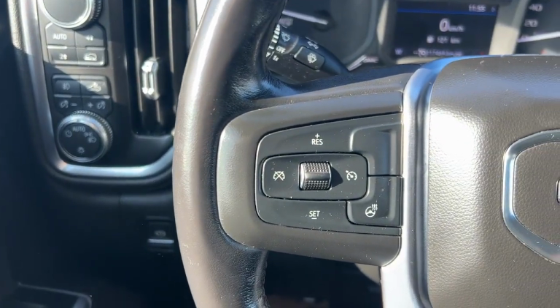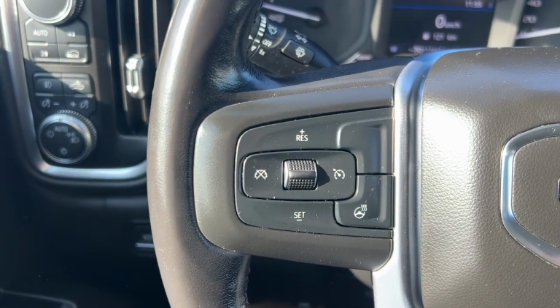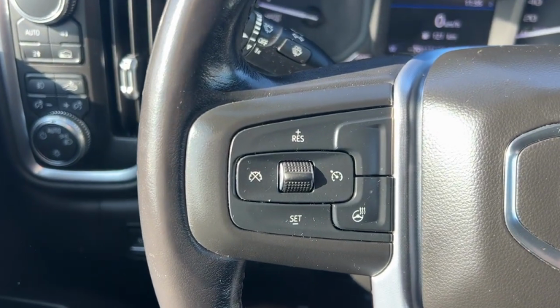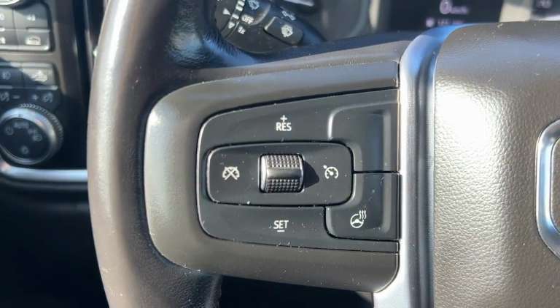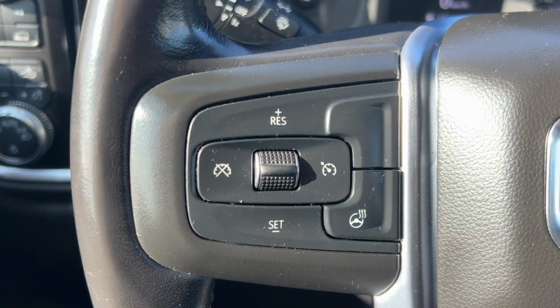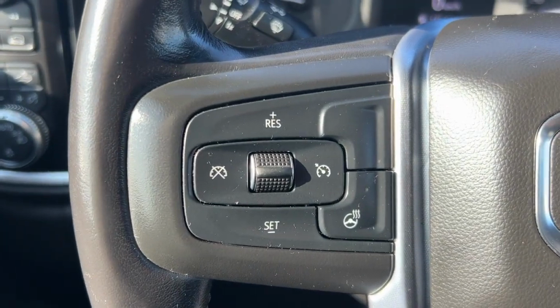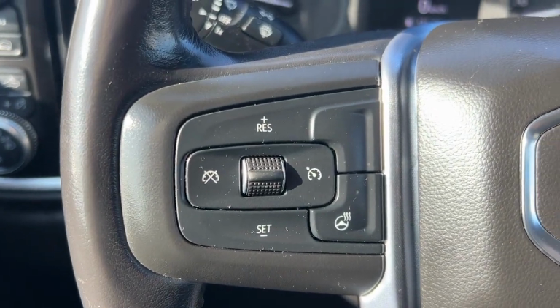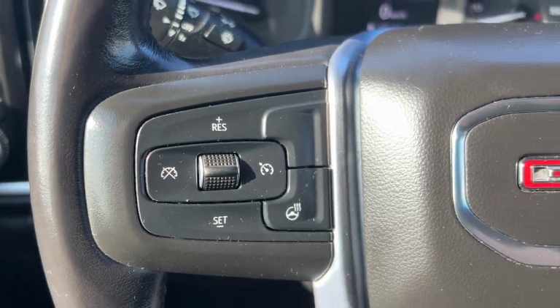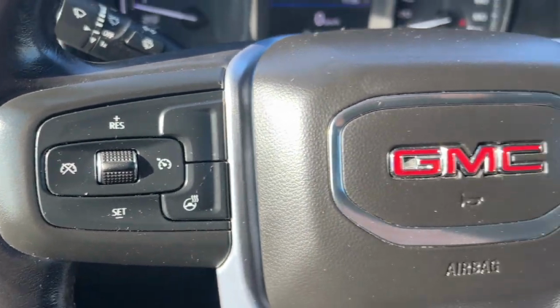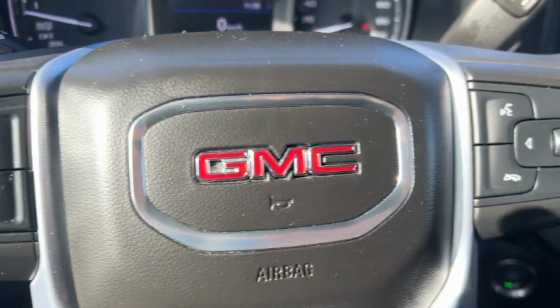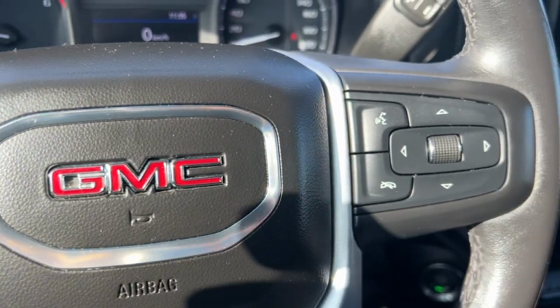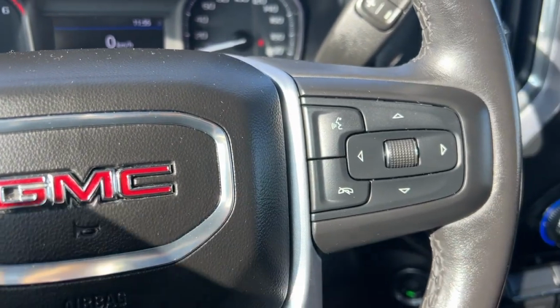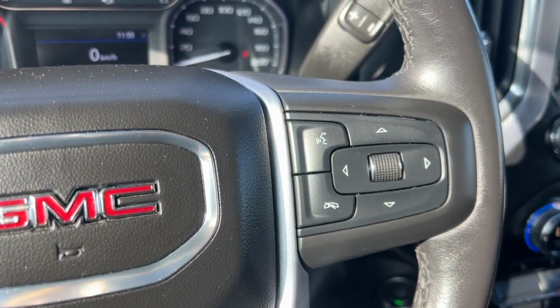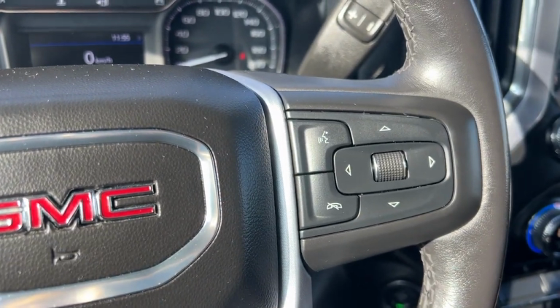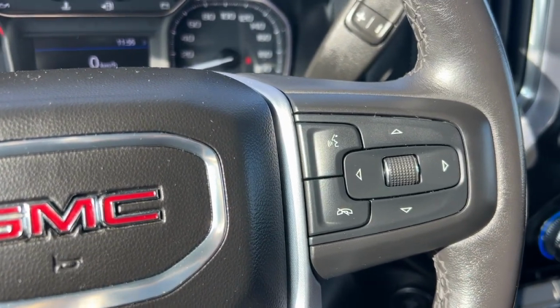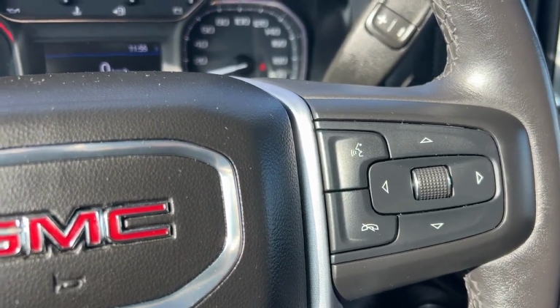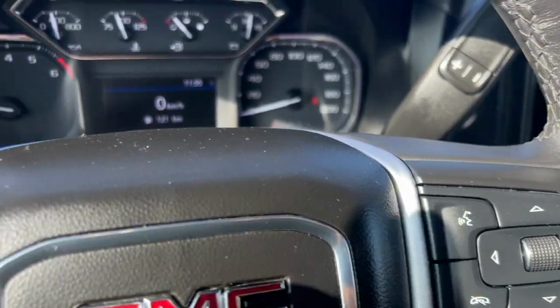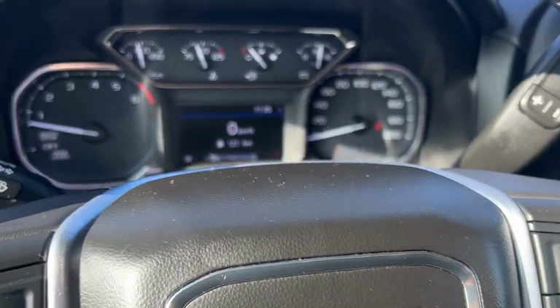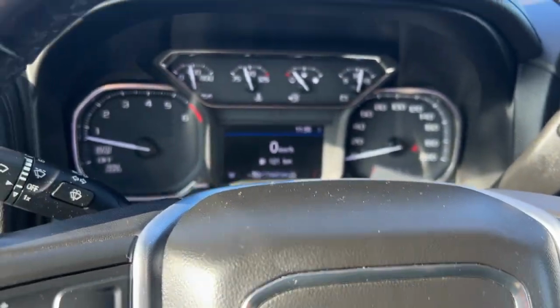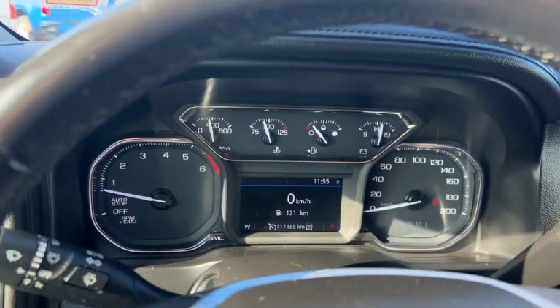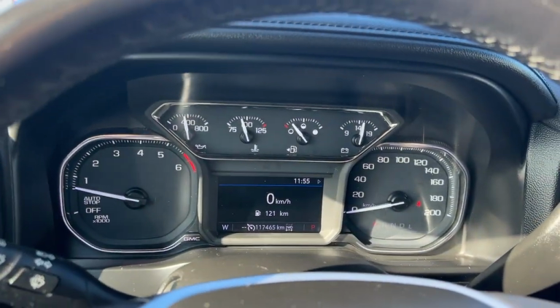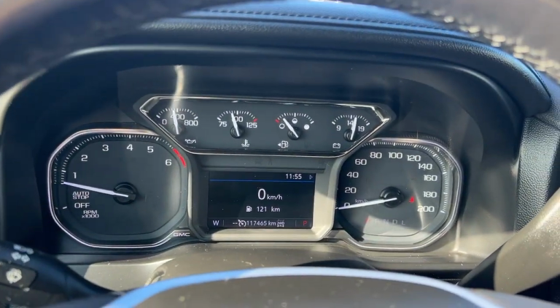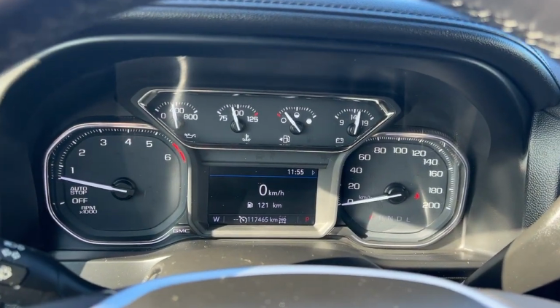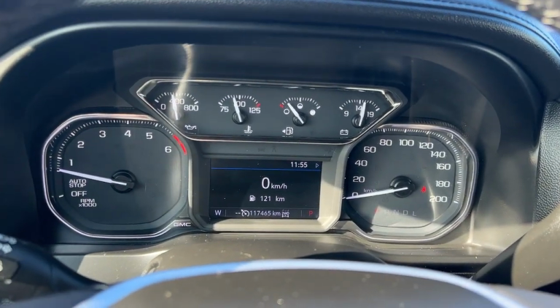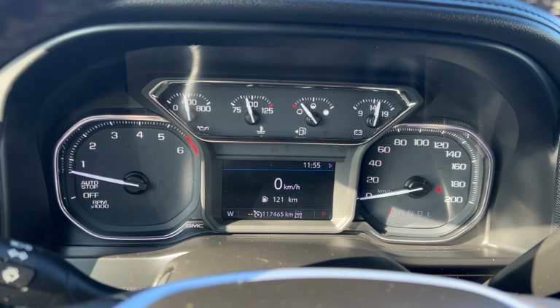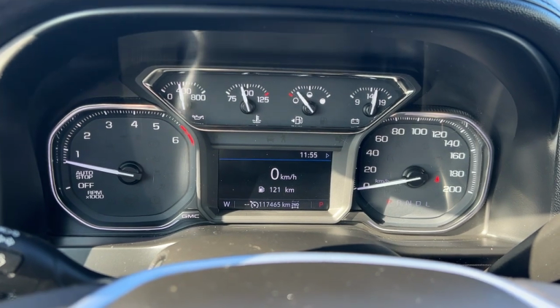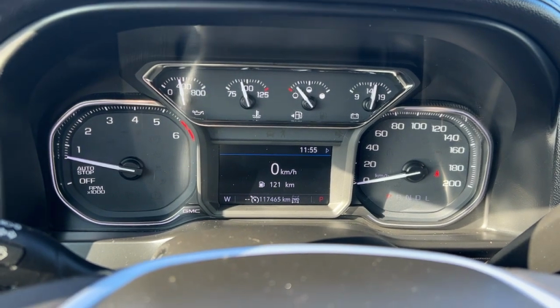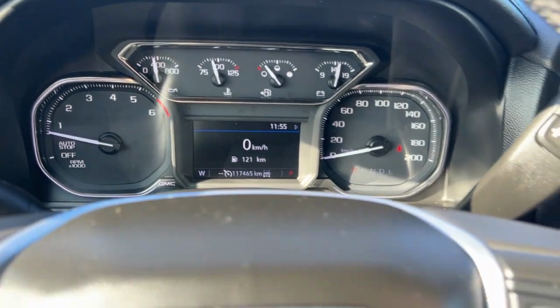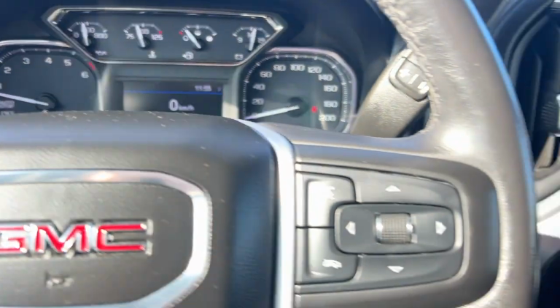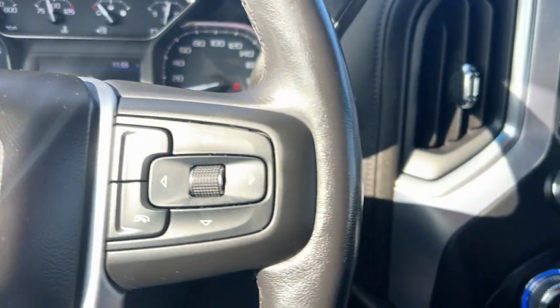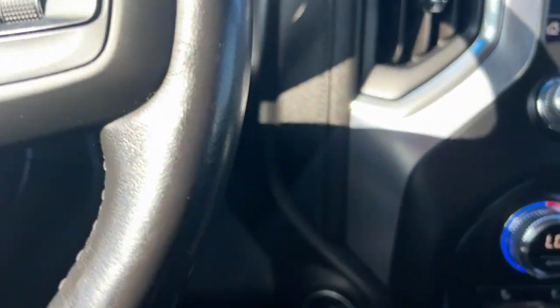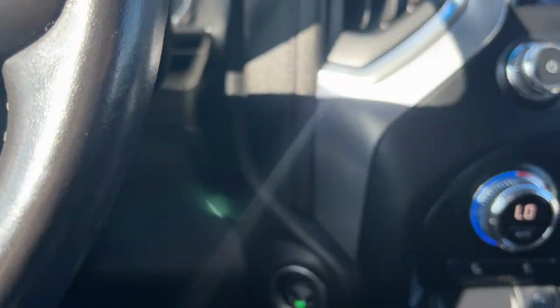On the steering wheel on the left, we're going to have cruise control and the heated steering wheel. On the right, voice recognition and odometer control. You're going to have the digital and classic analog speedometer.